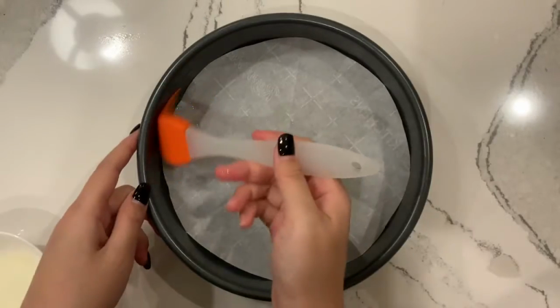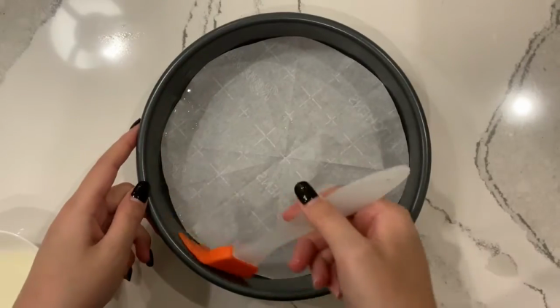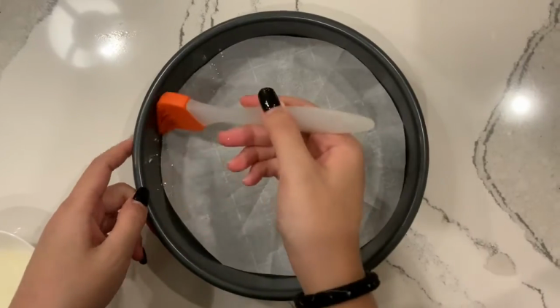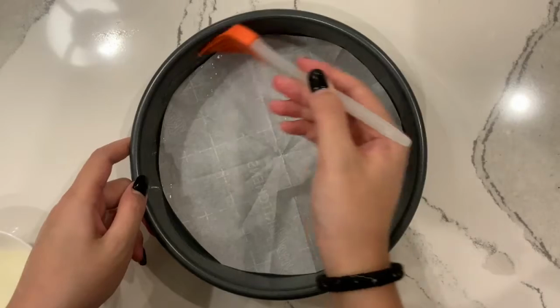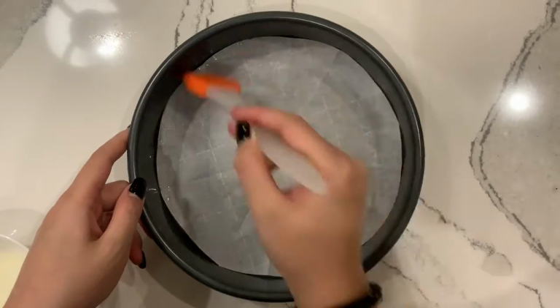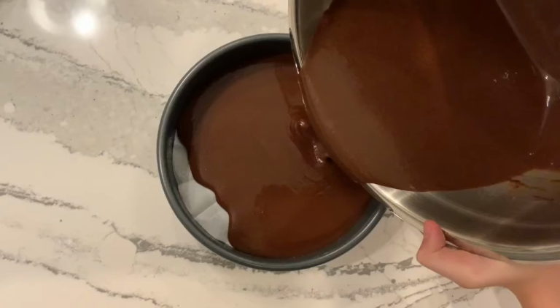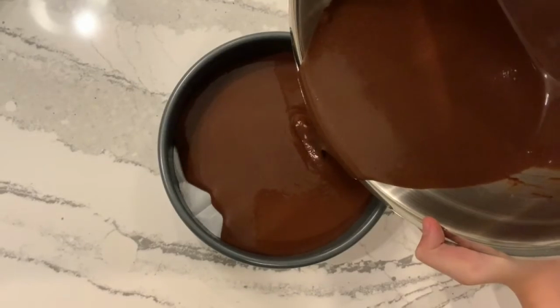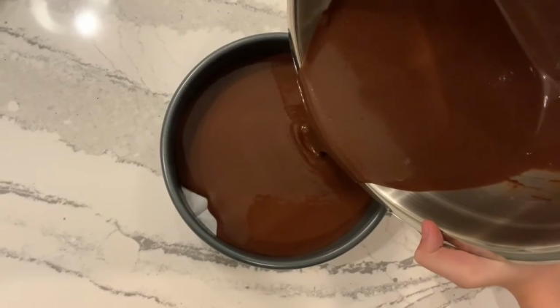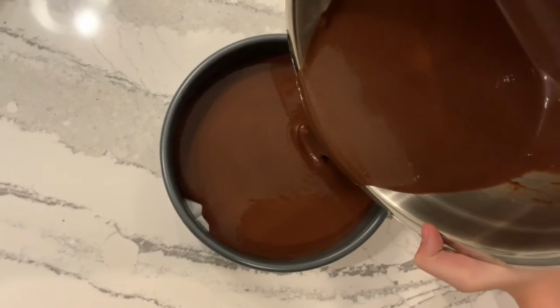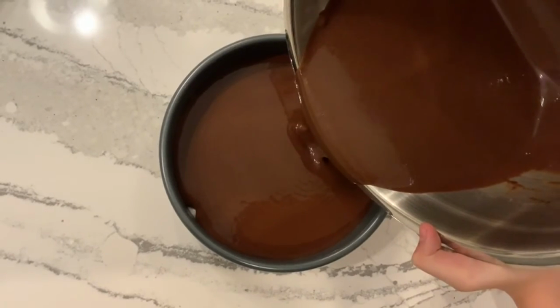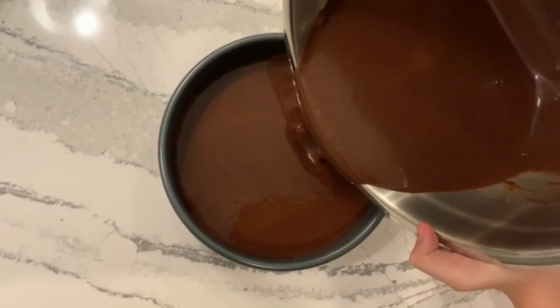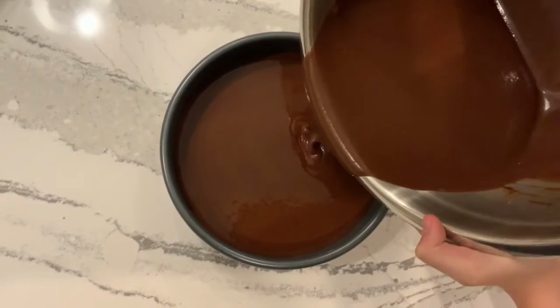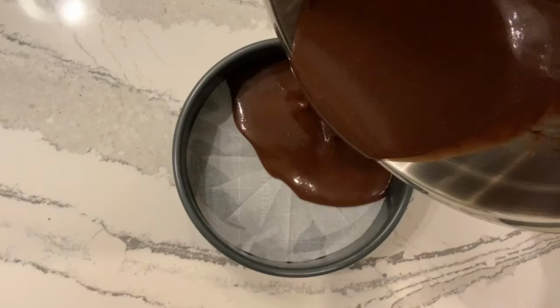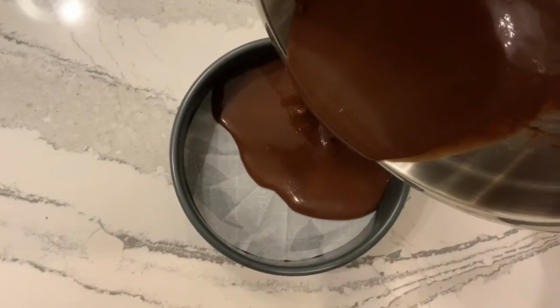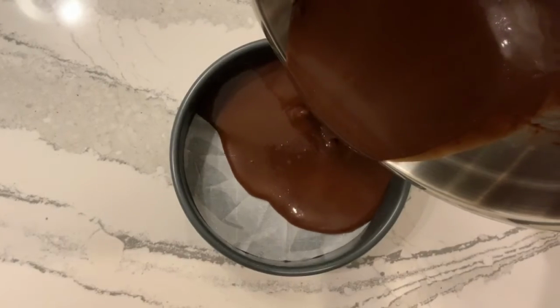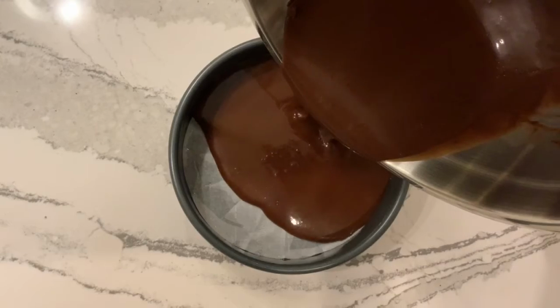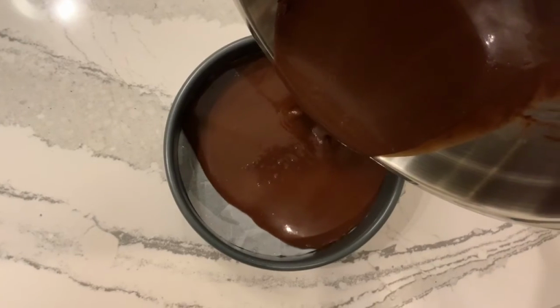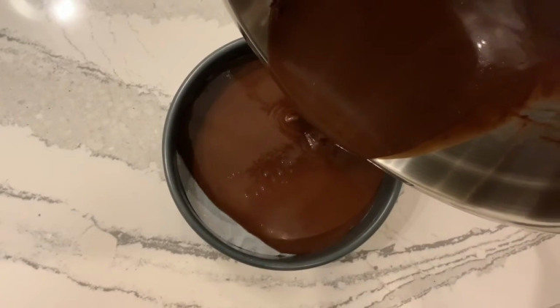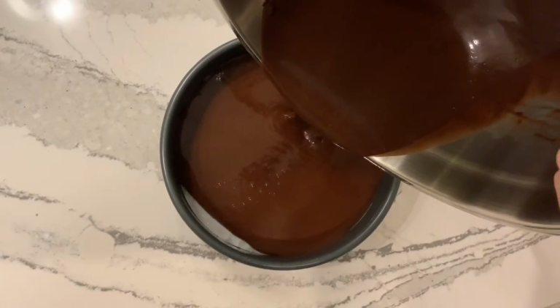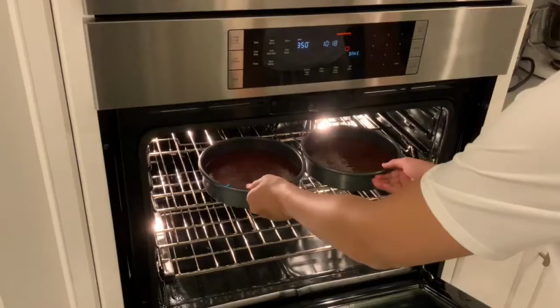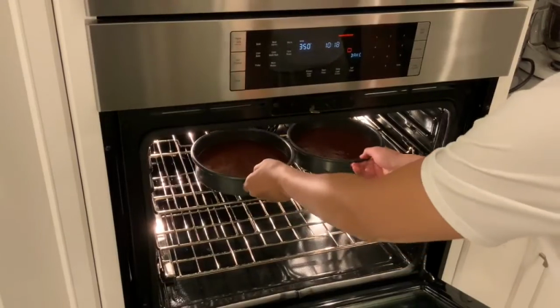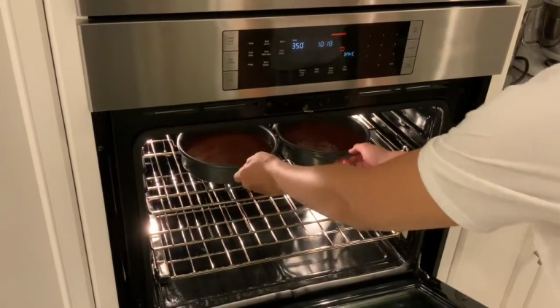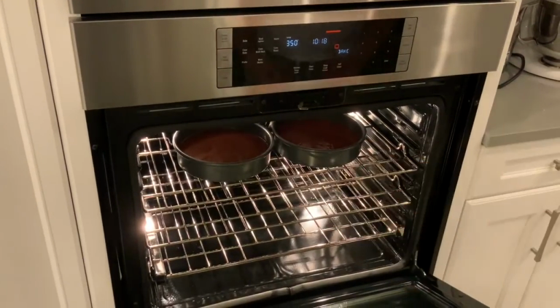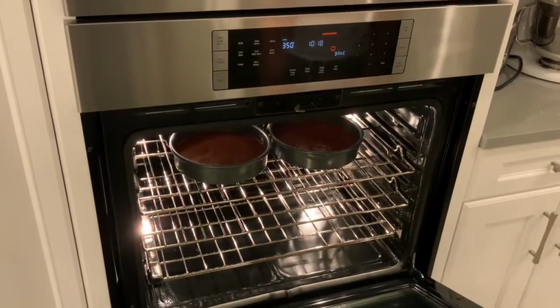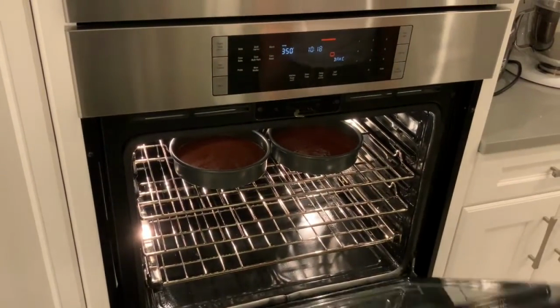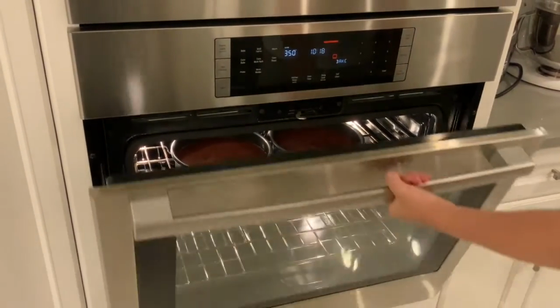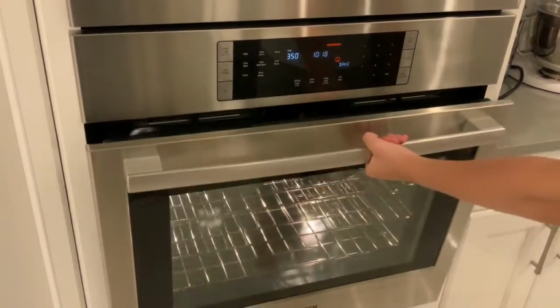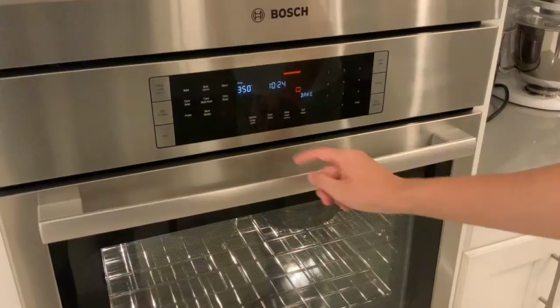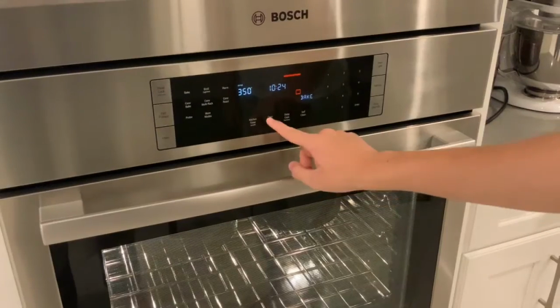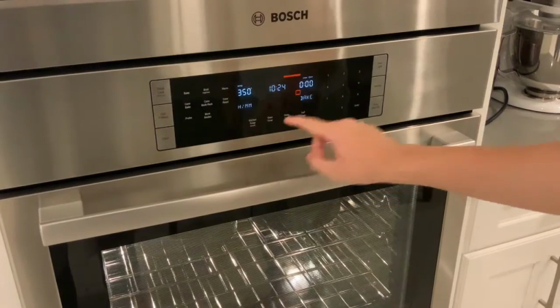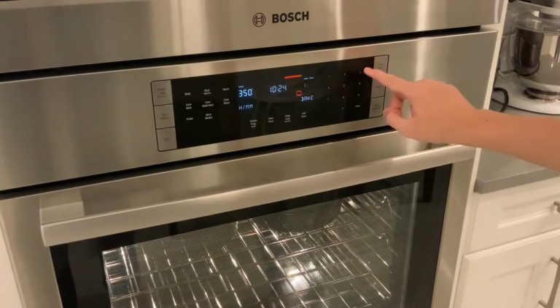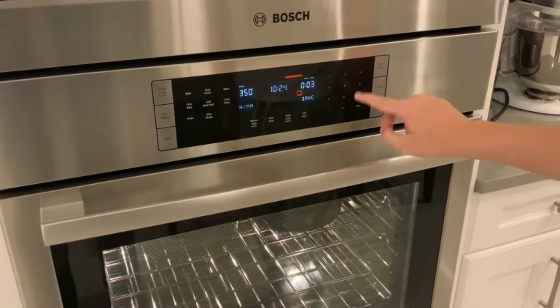Get 2 circular baking pans, put parchment paper at the bottom, and oil on the sides. Then add in your batter. Put the cakes into the oven and bake for 30 minutes.